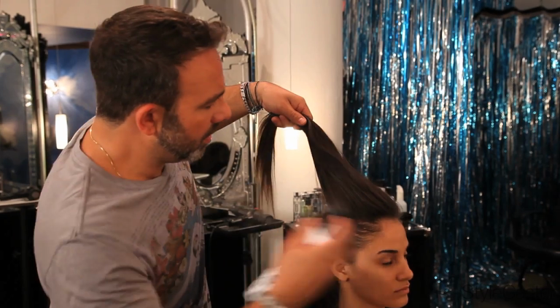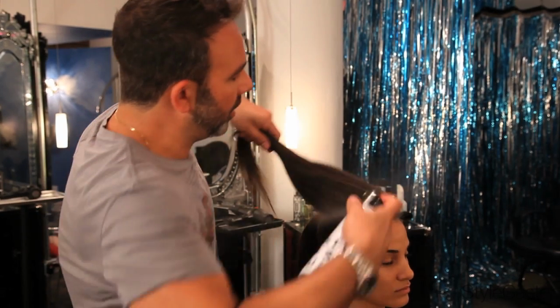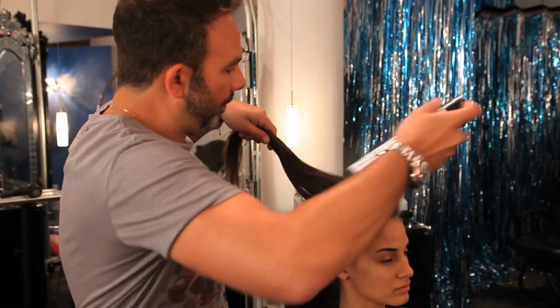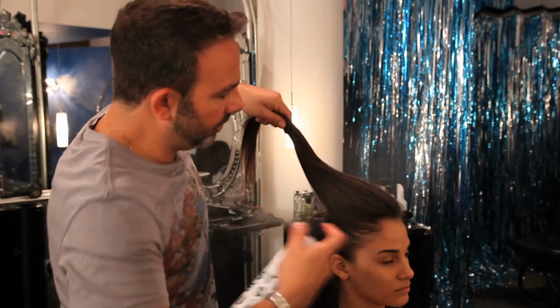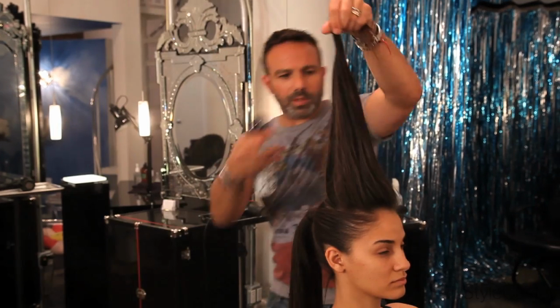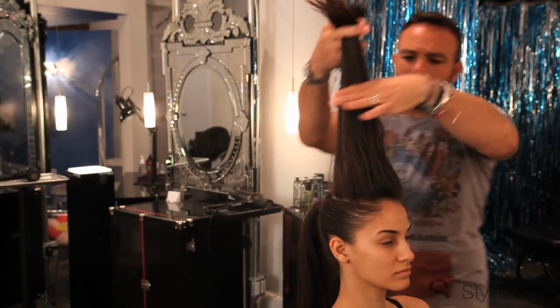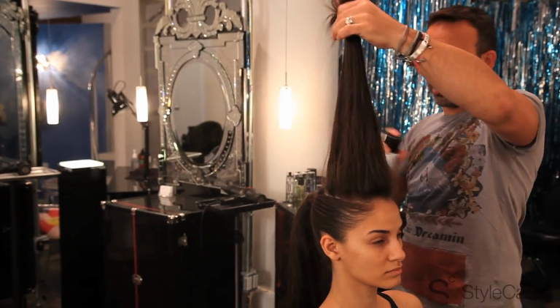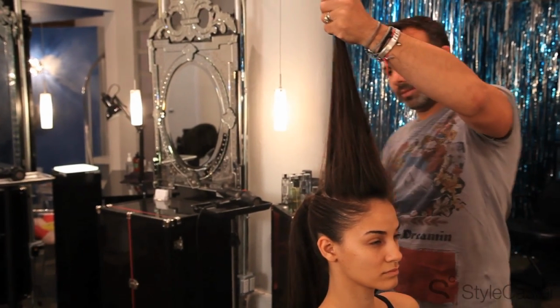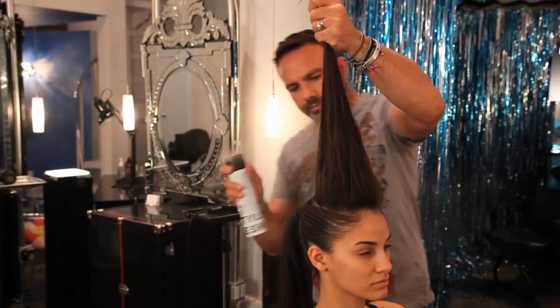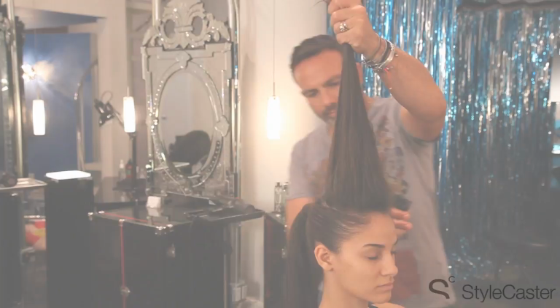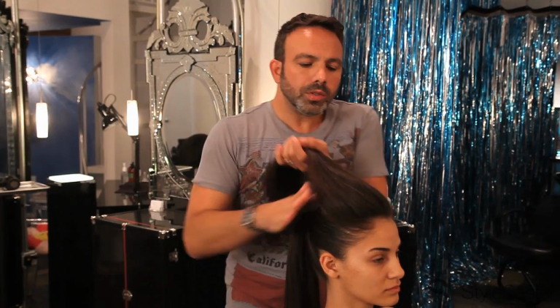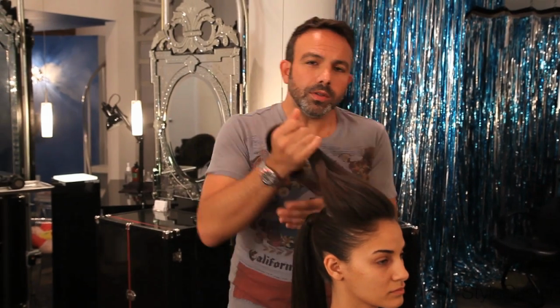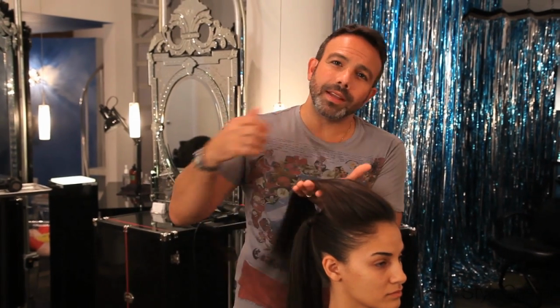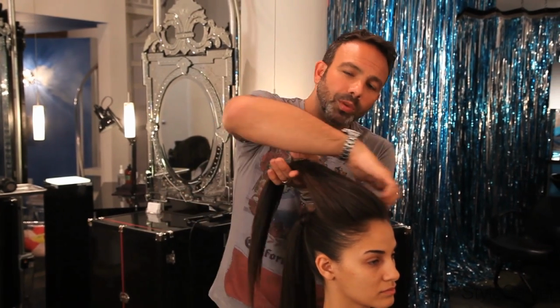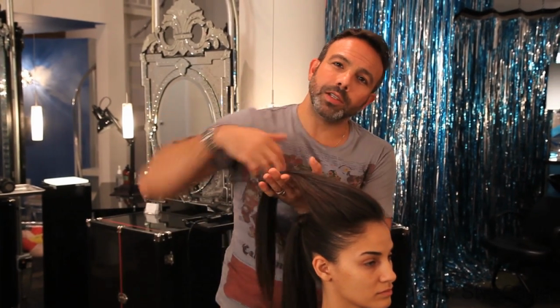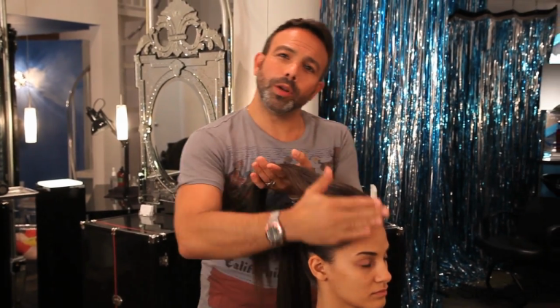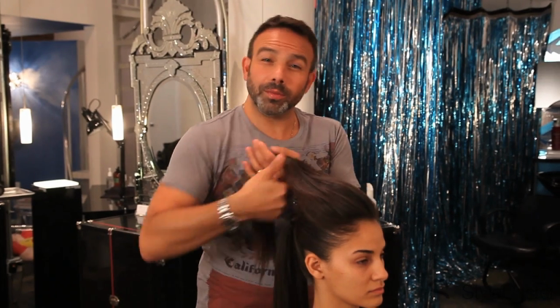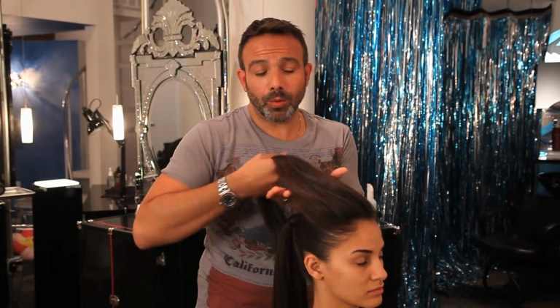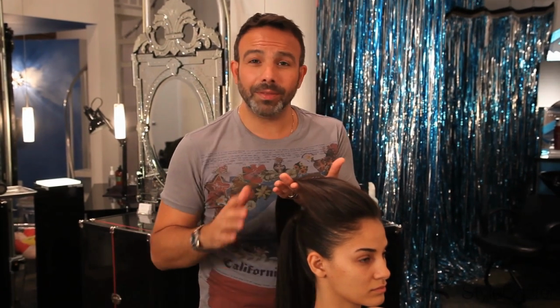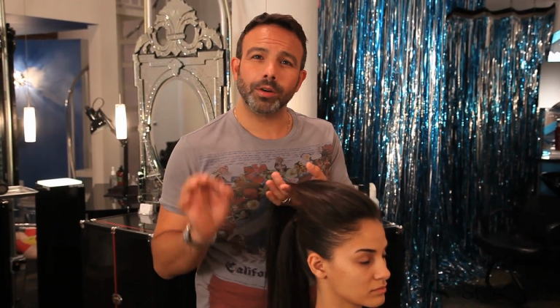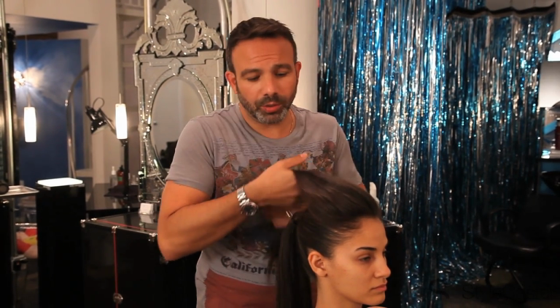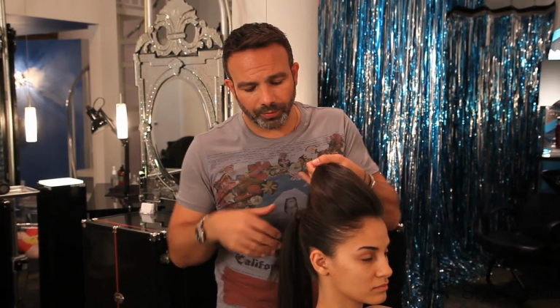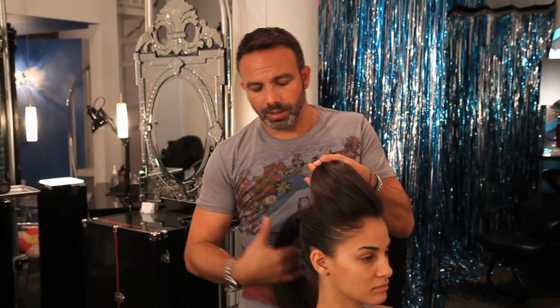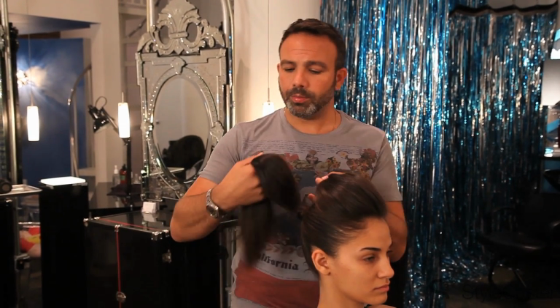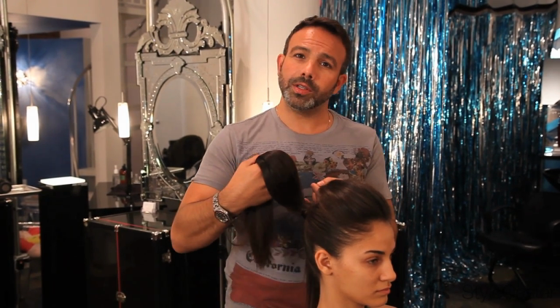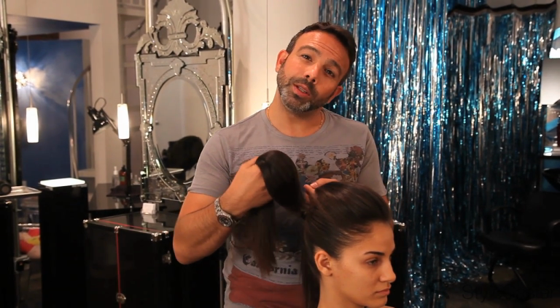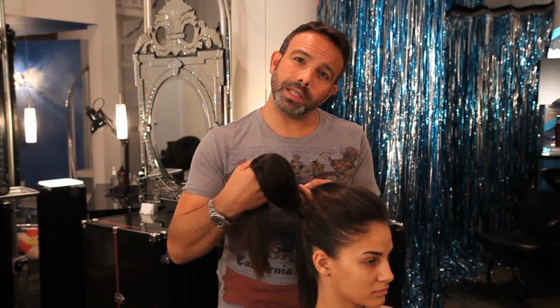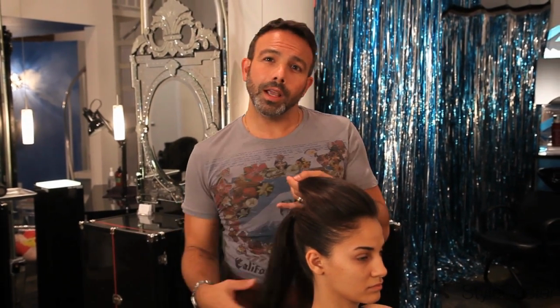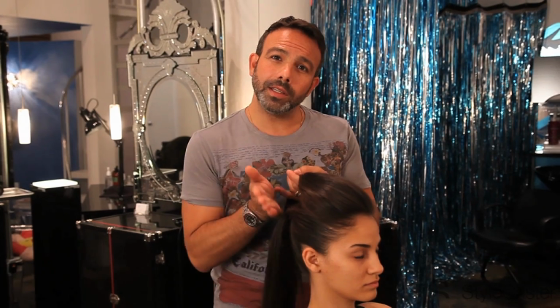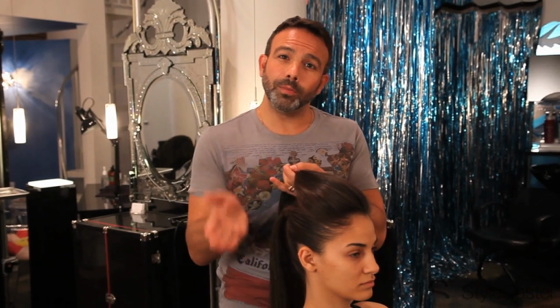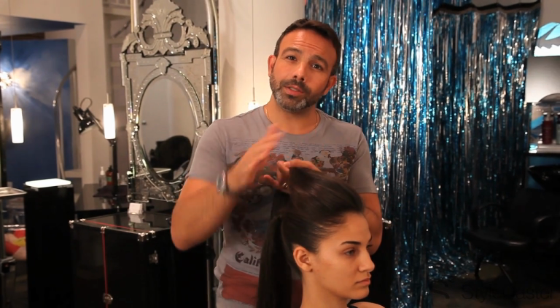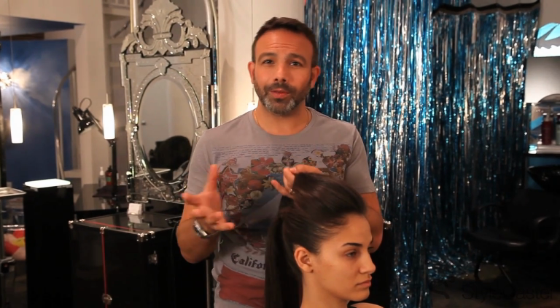I'm just going to spray a little bit to support that backcombing. Then I'm just using my hand to smooth this out. I don't want to brush over it because I don't want to flatten things out or make them look too perfect. The perfection is going to be in the ponytail and this is going to give a little balance to the perfection.